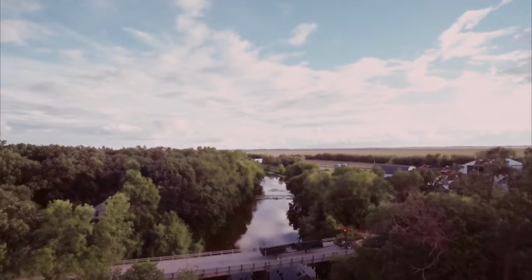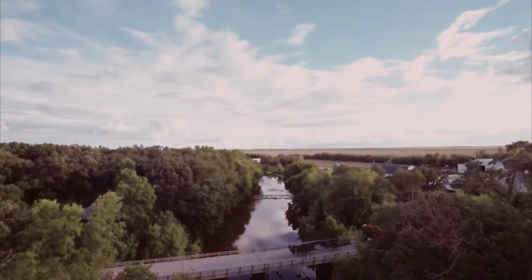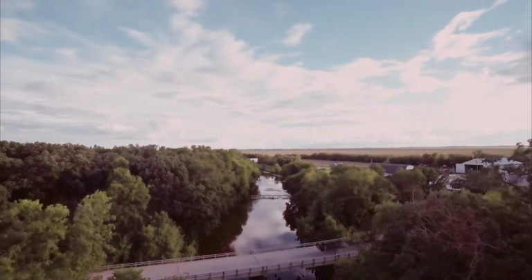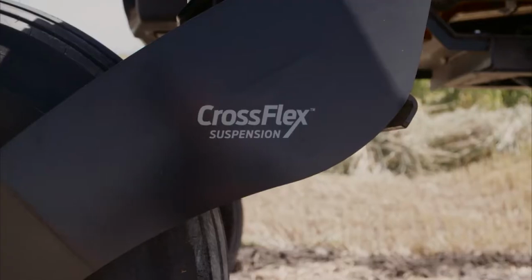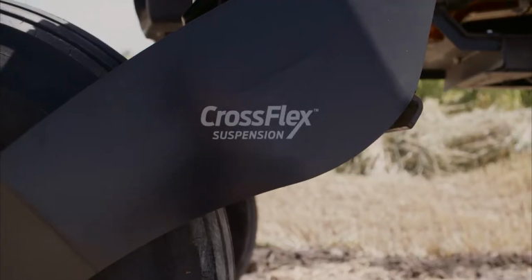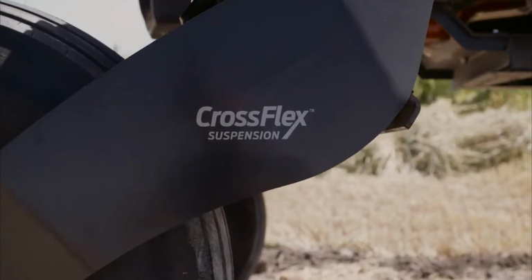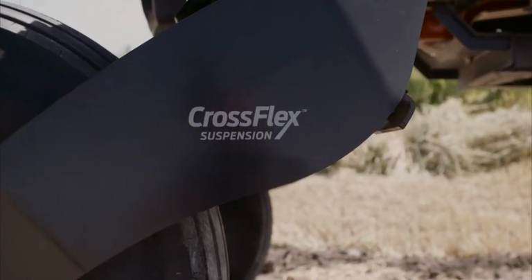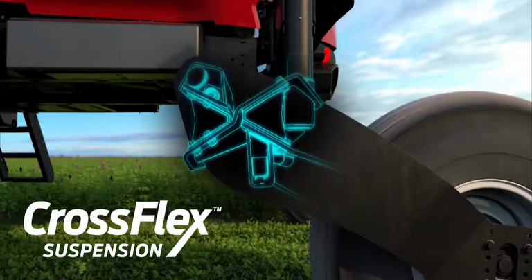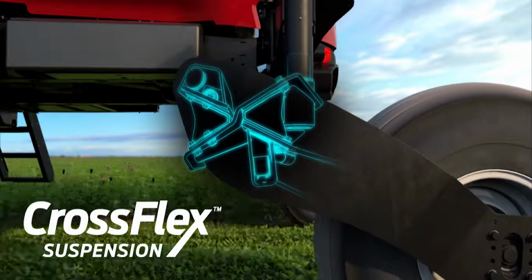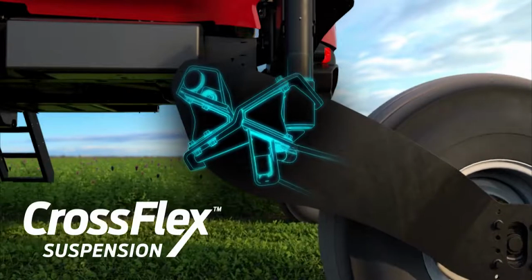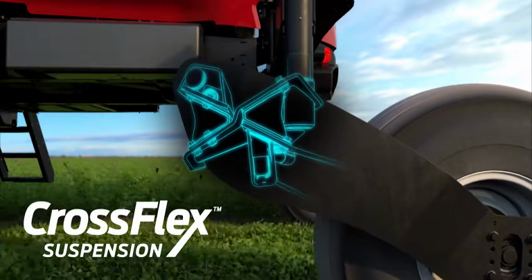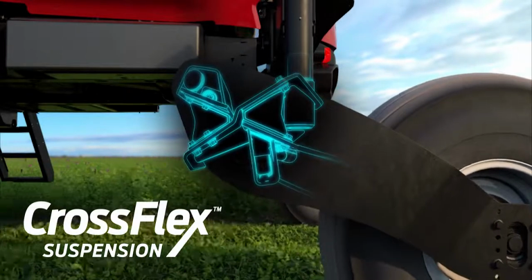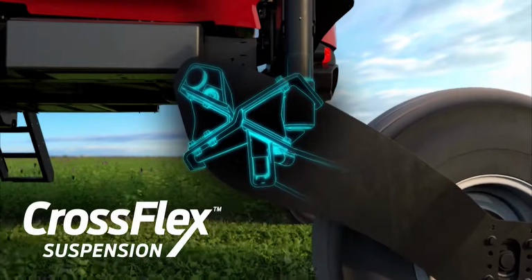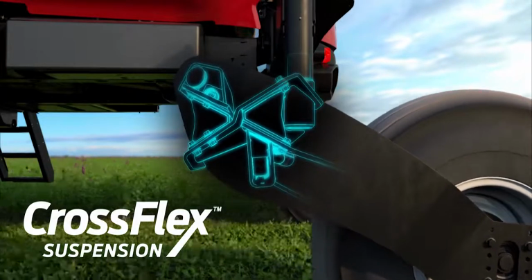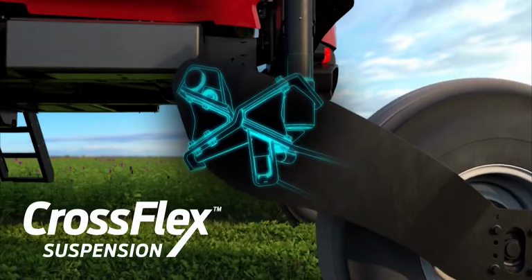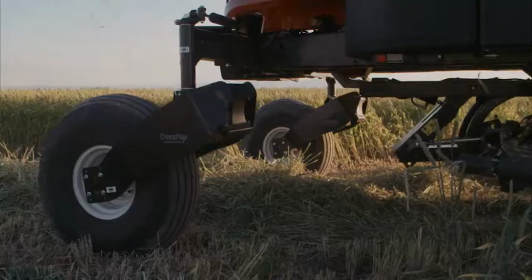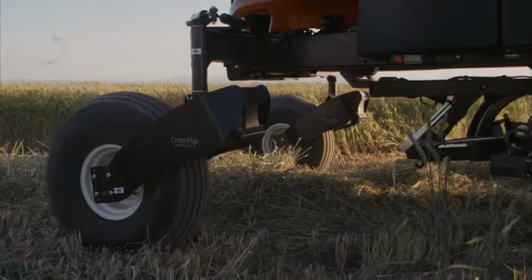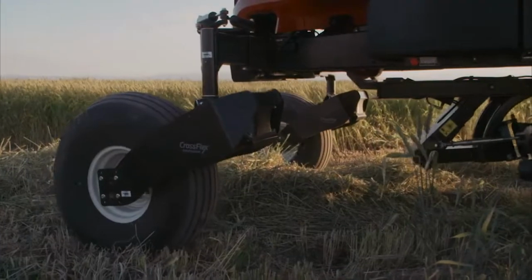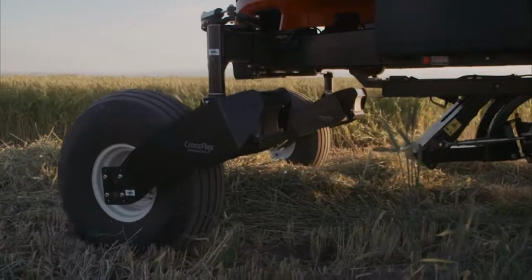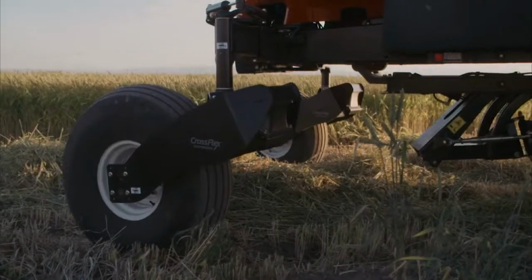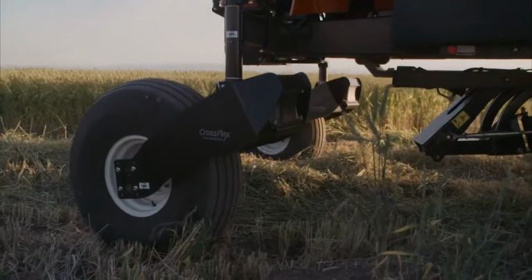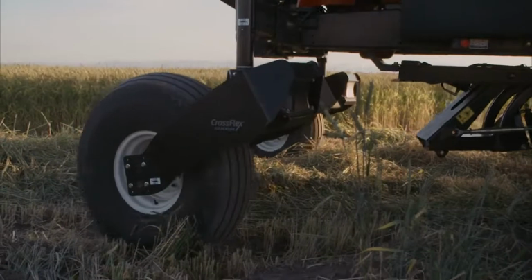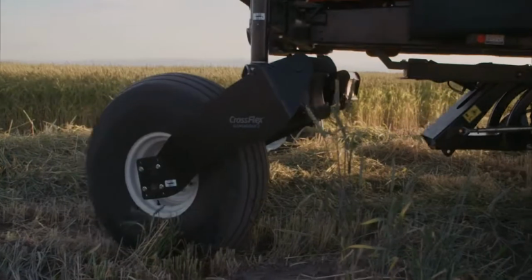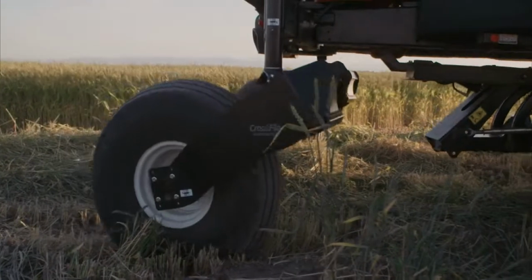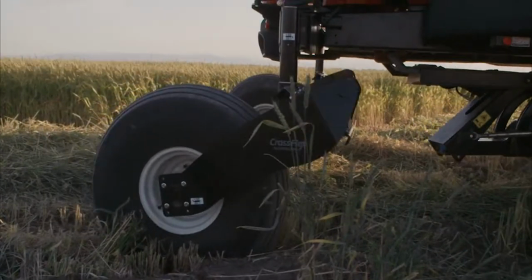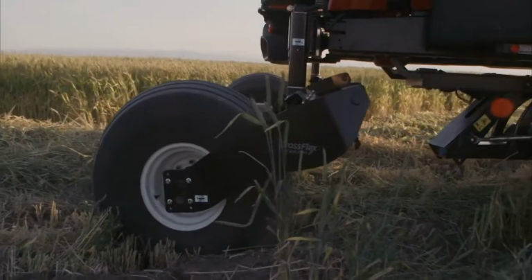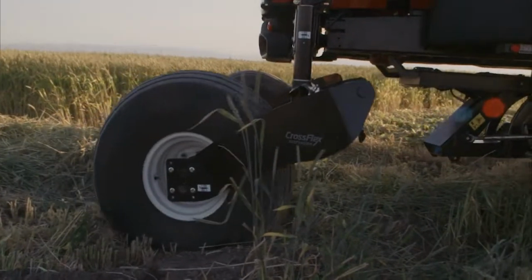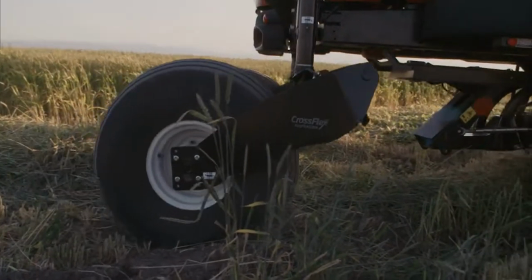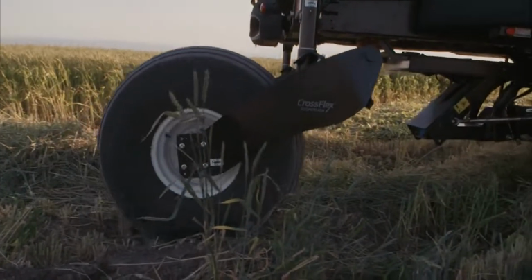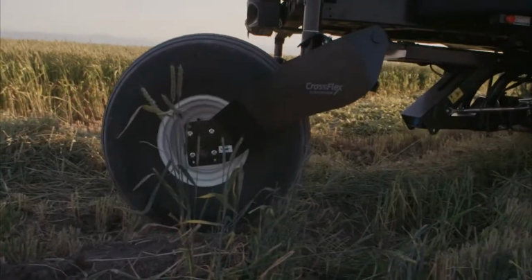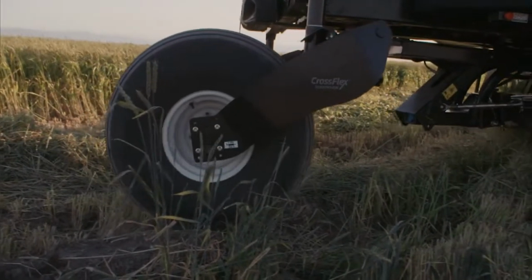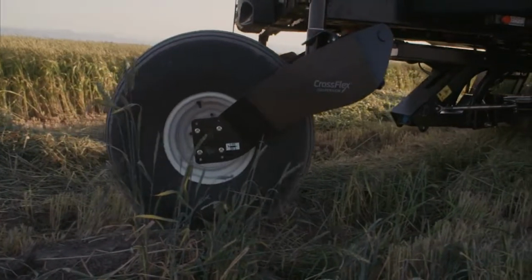The all-new patented CrossFlex suspension makes those high infield and road speeds feel like a relaxed cruise. This unique design absorbs impact from rough terrain, allowing smooth harvesting no matter the field condition.